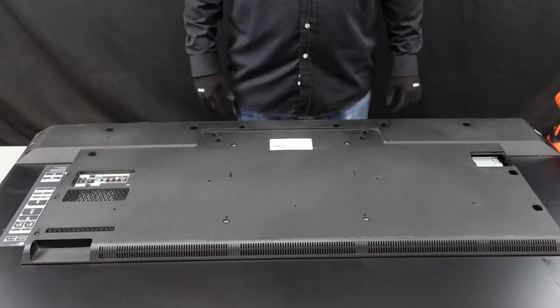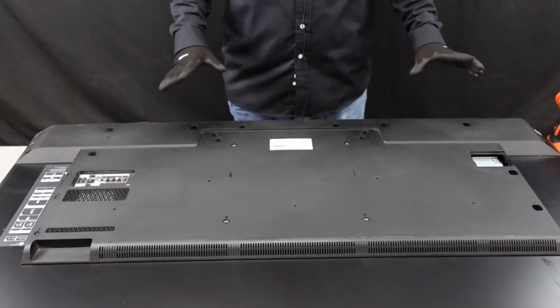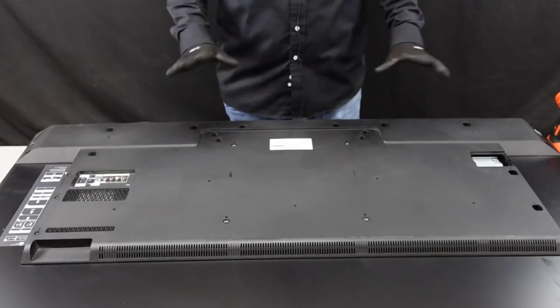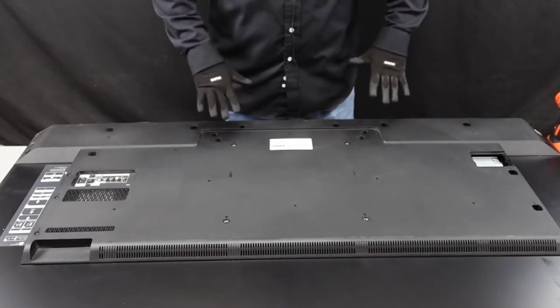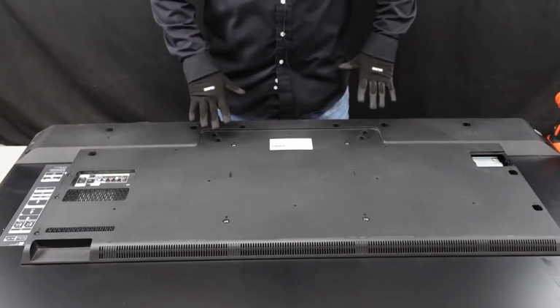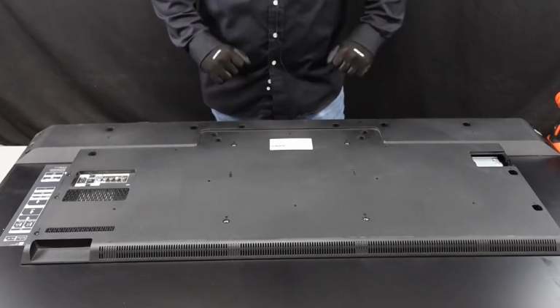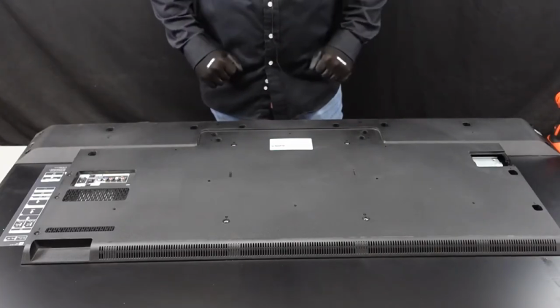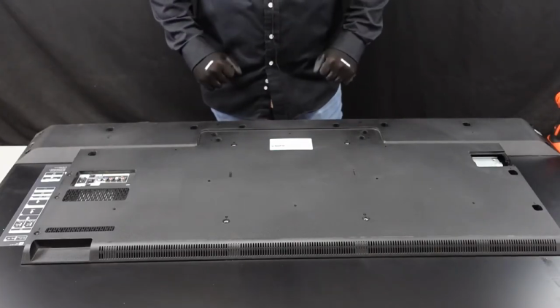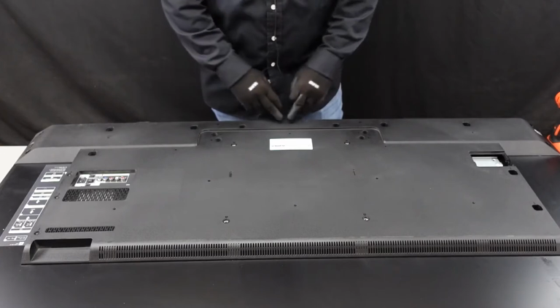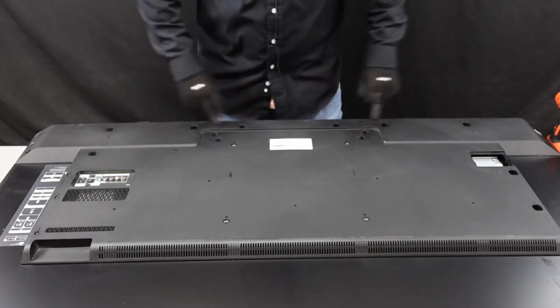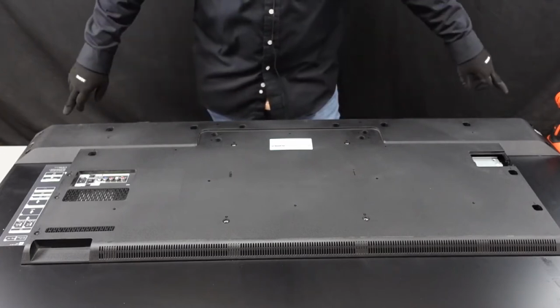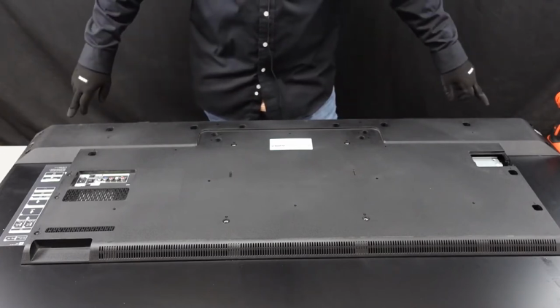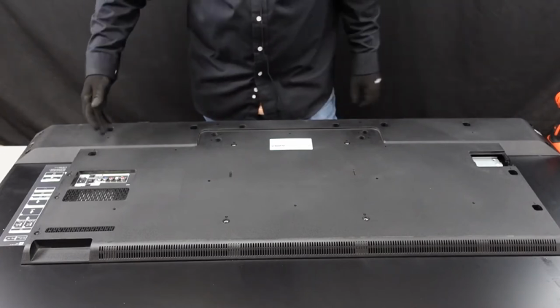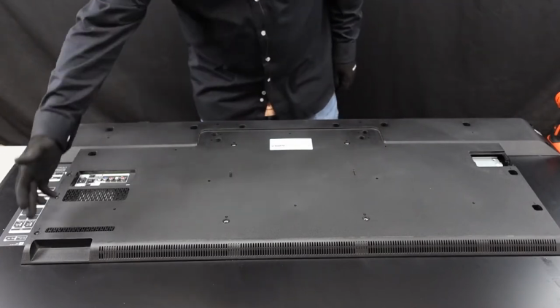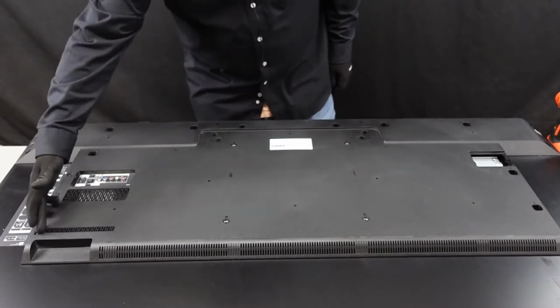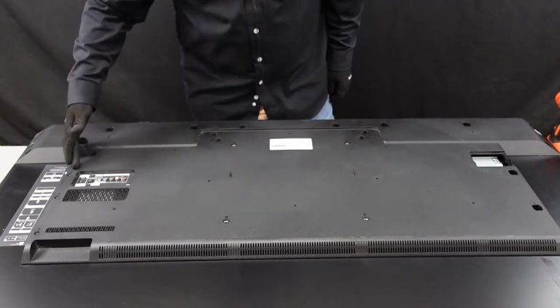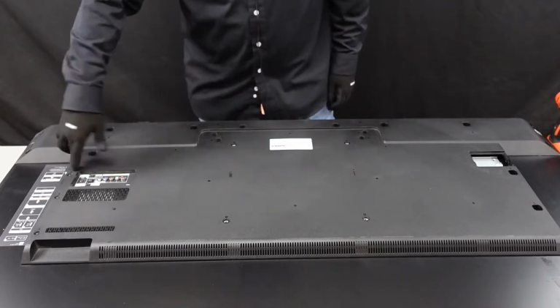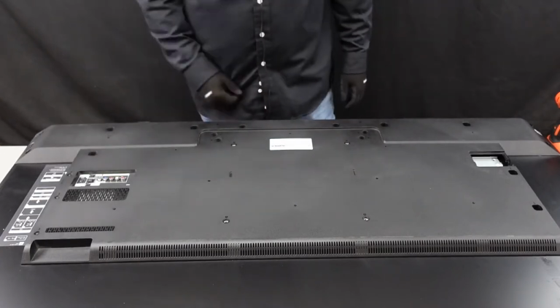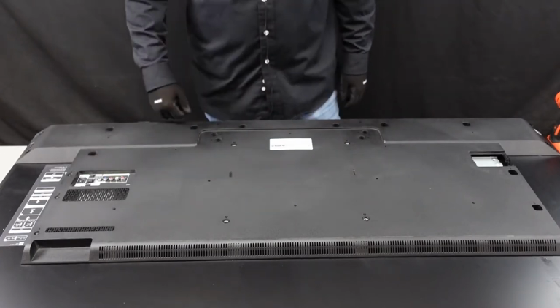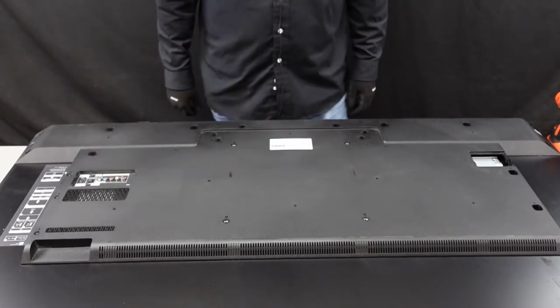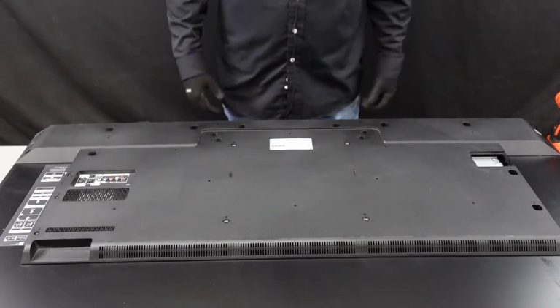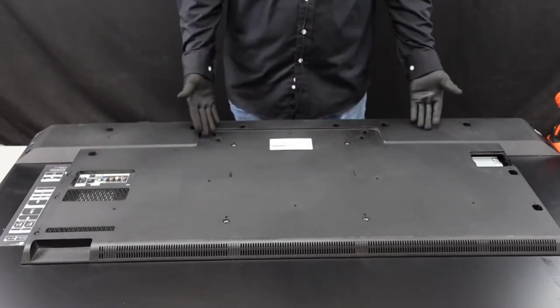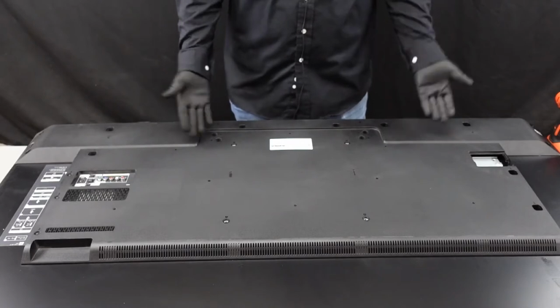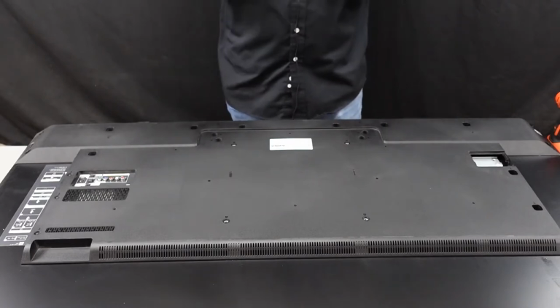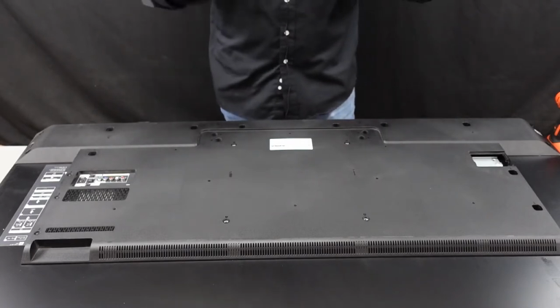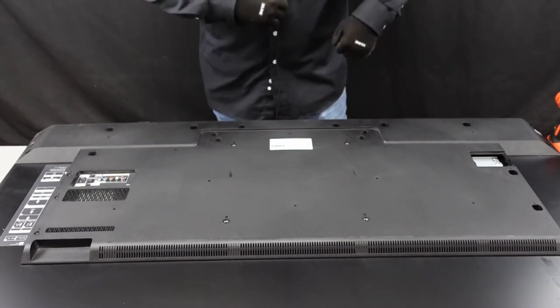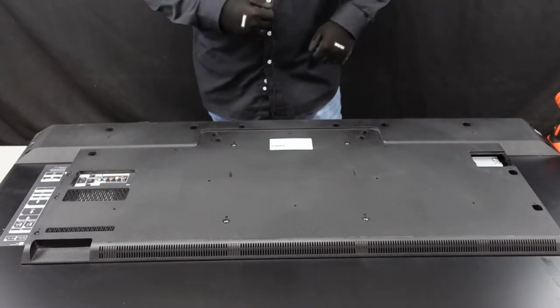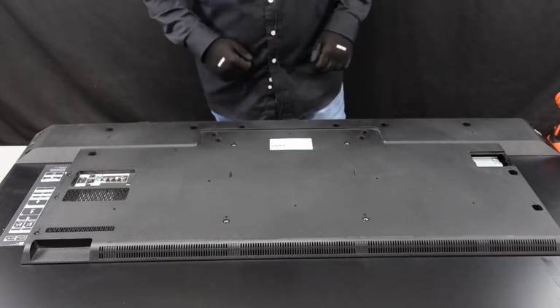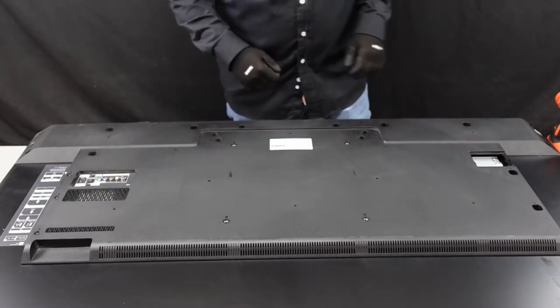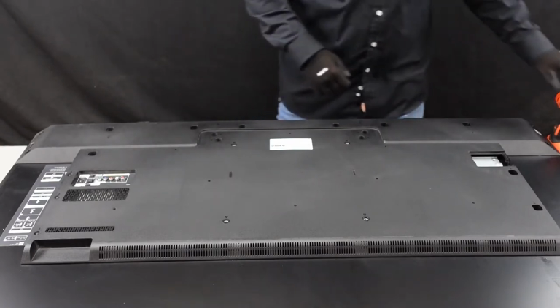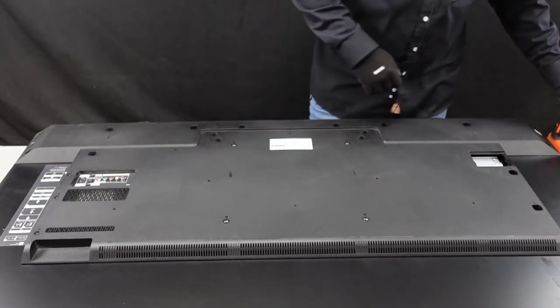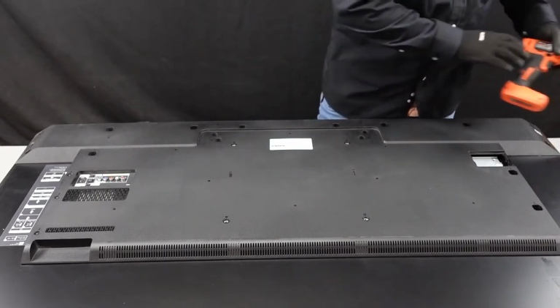Okay, so this is going to be the back of this Sony unit. There are going to be a line of screws along the bottom, as well as a line of screws here along the main board that we're going to have to get out before we can actually pull this plate up and away from the chassis. So let's get to it.